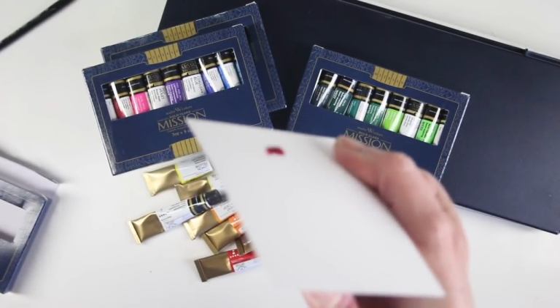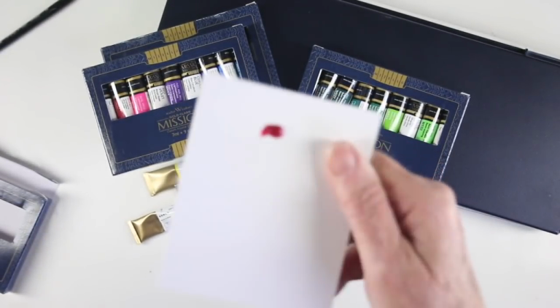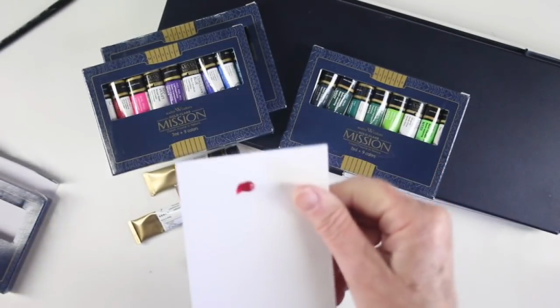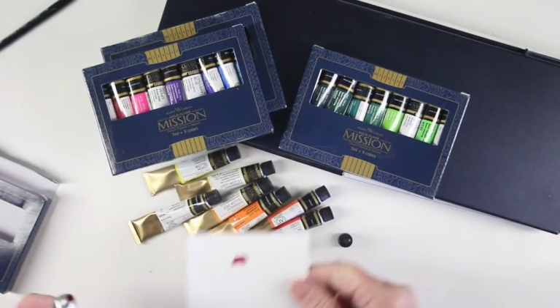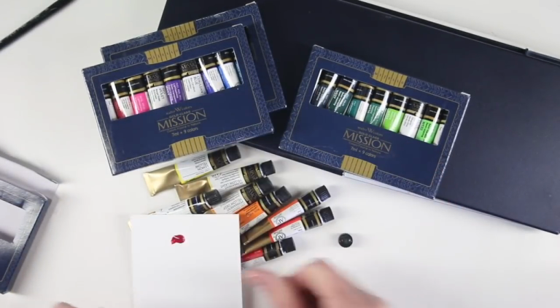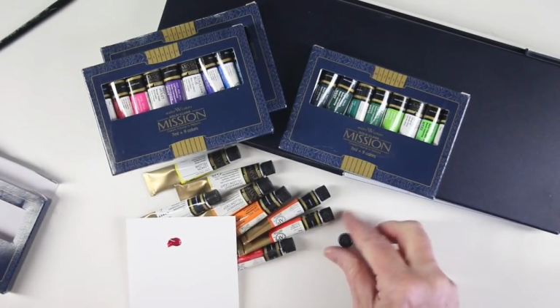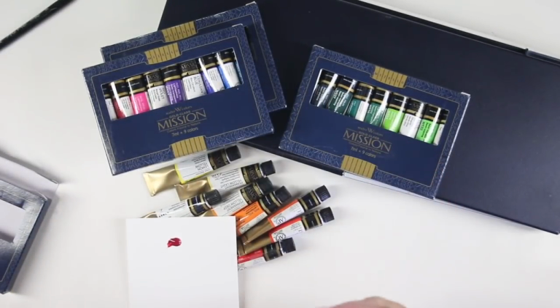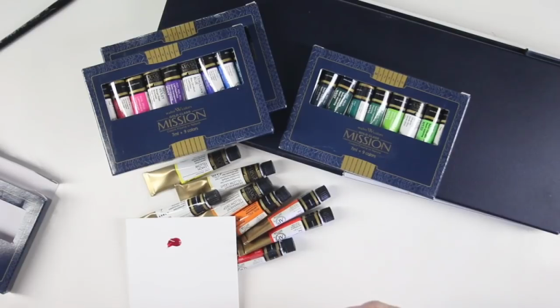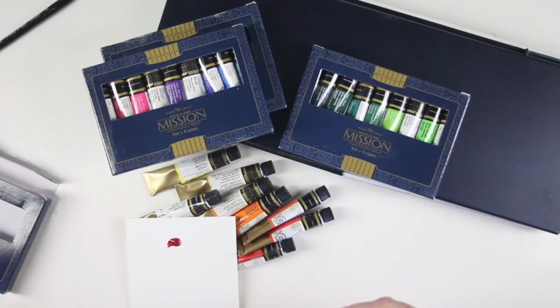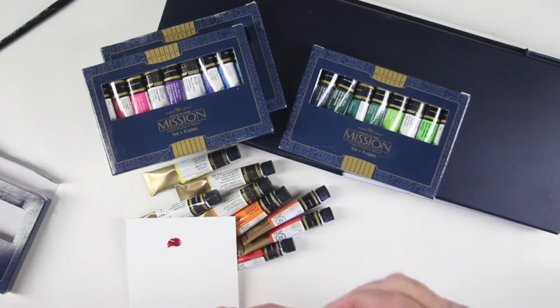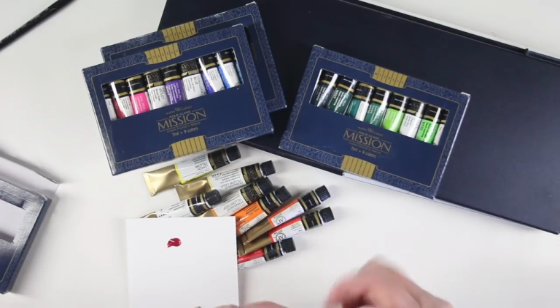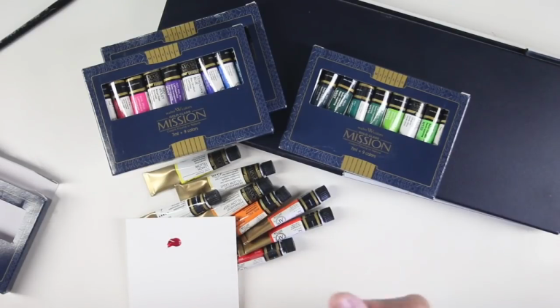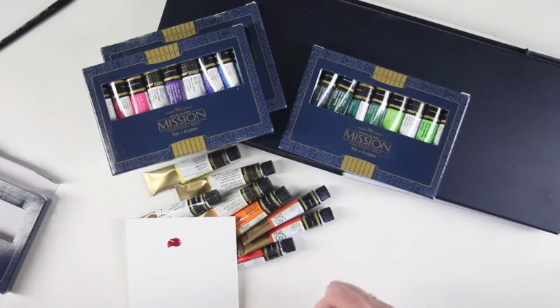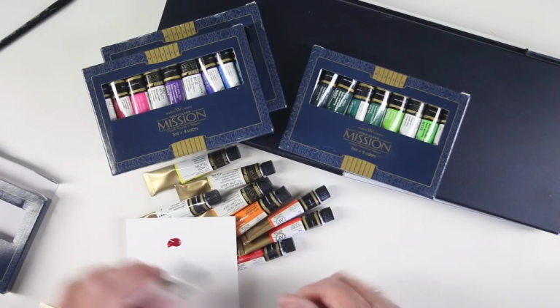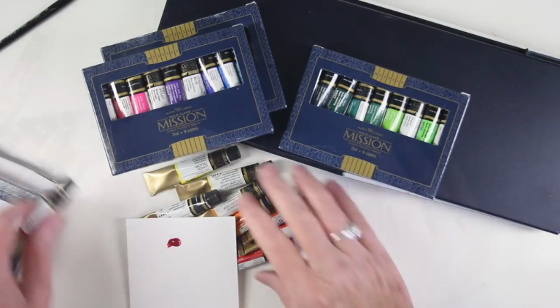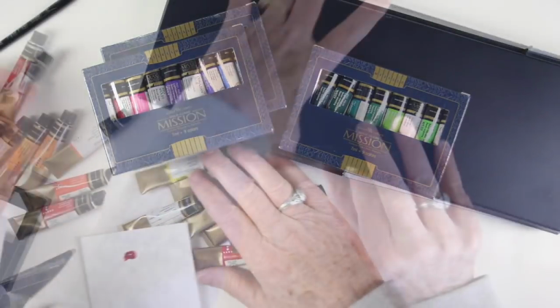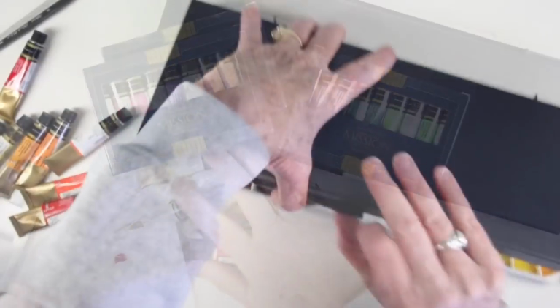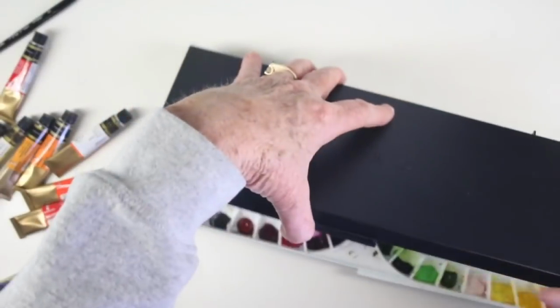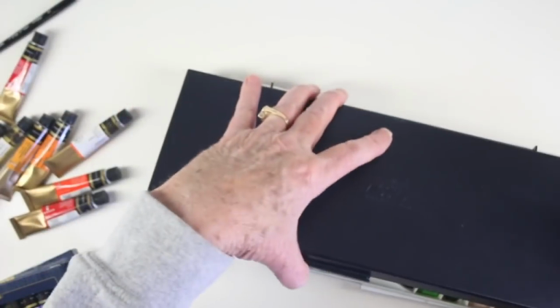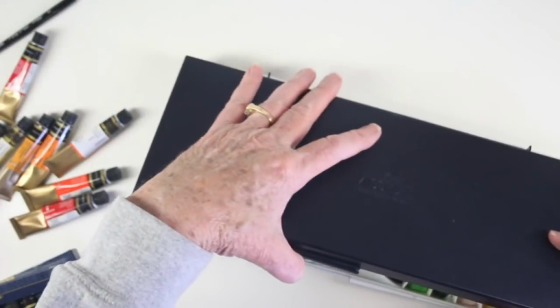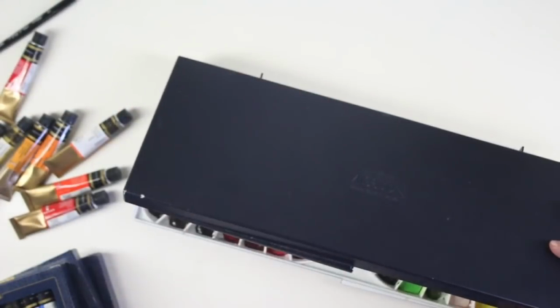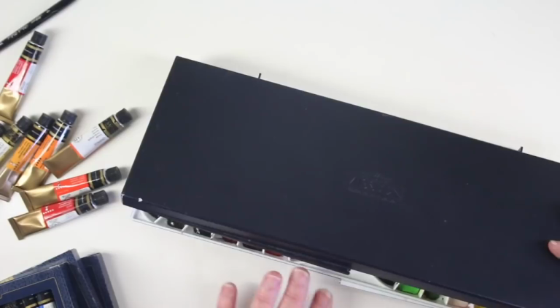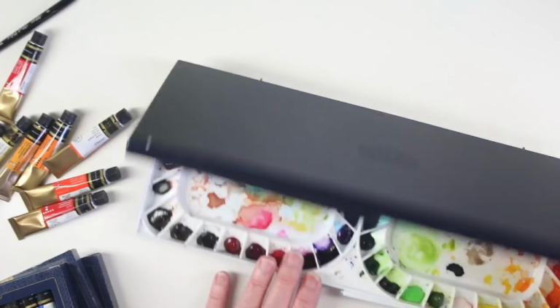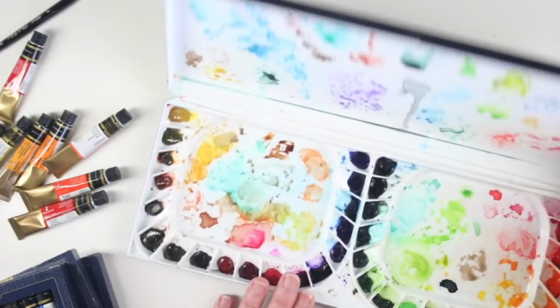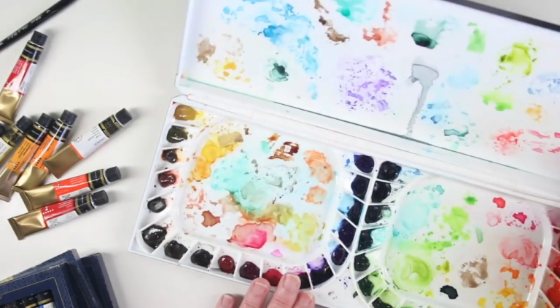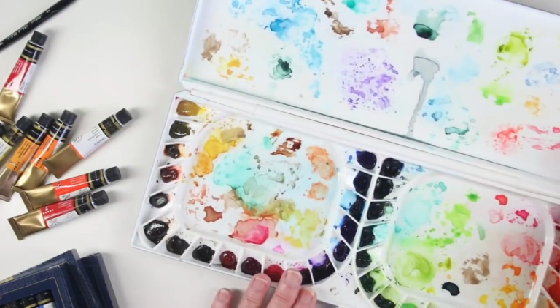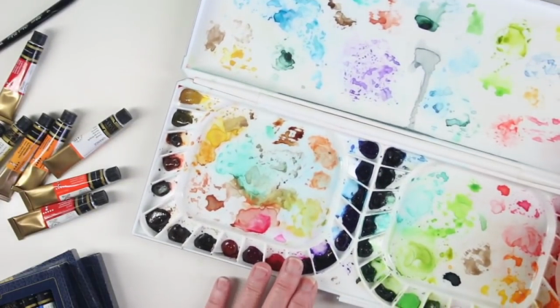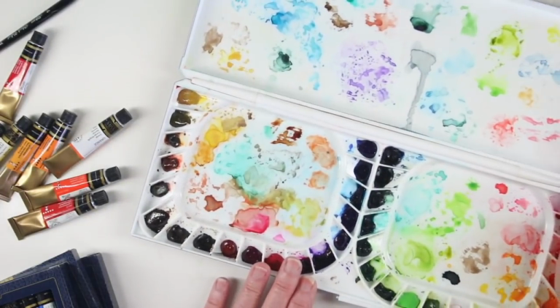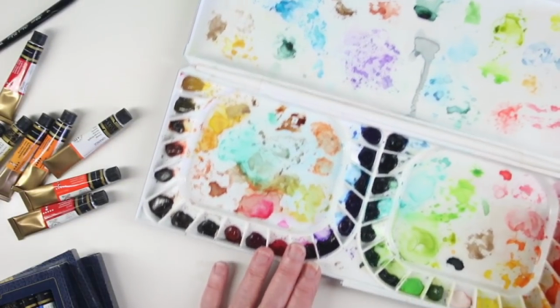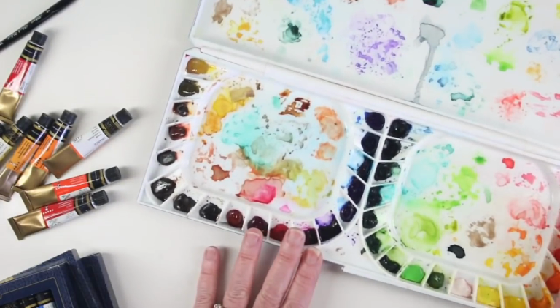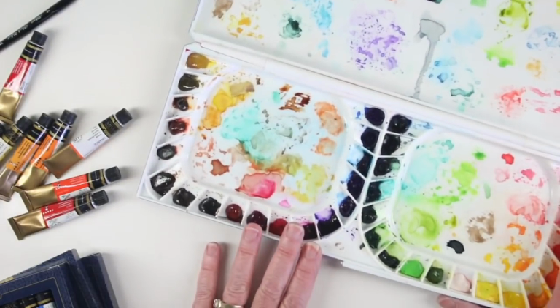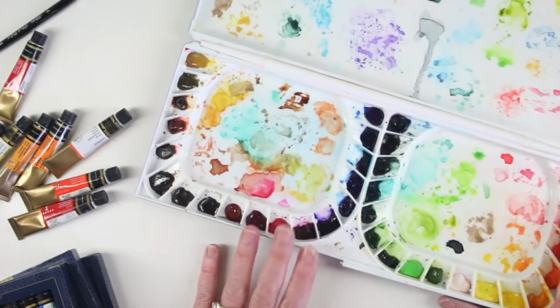You can use them while they're wet or store them in the case and also allow them to dry. I've been using my set for about two years and this is really messy and fun but it is so well used.